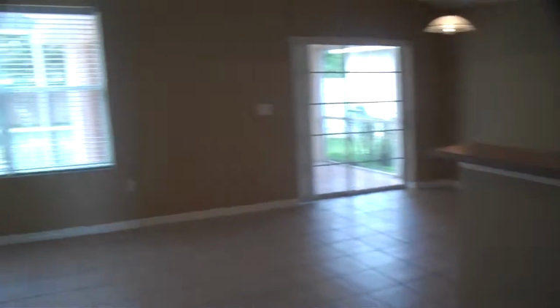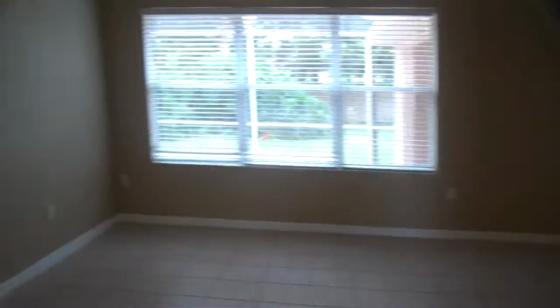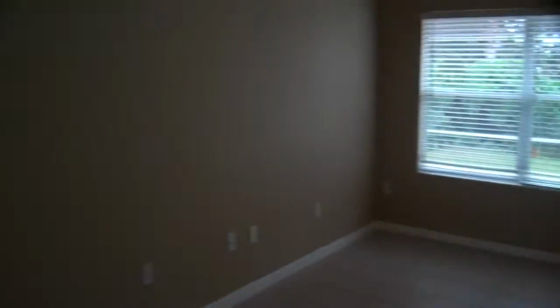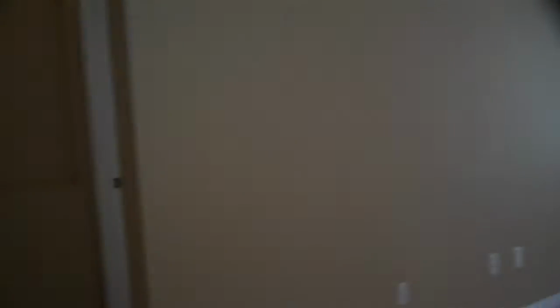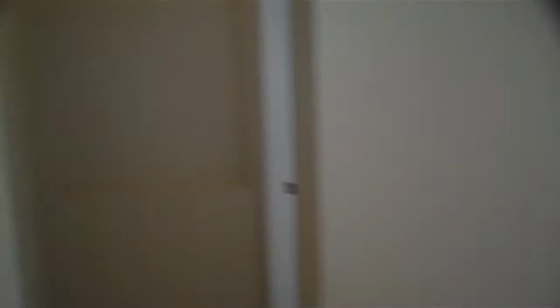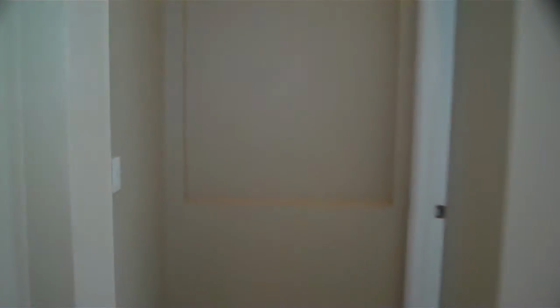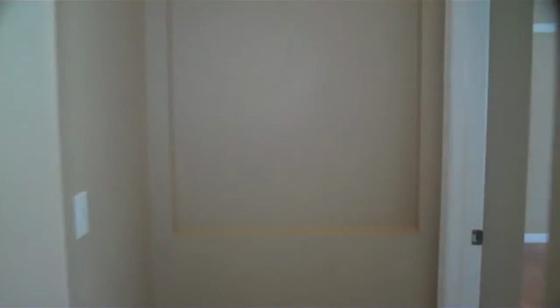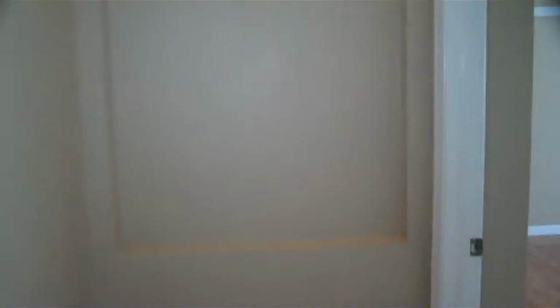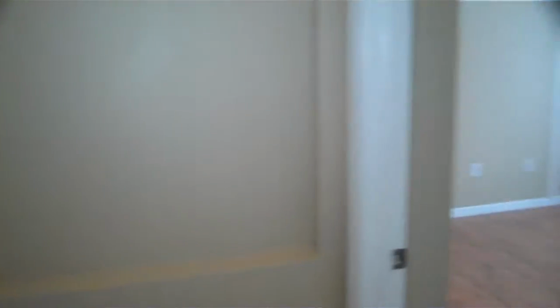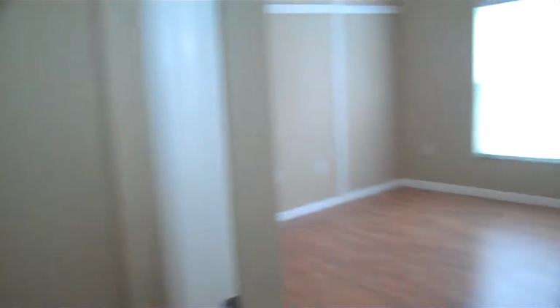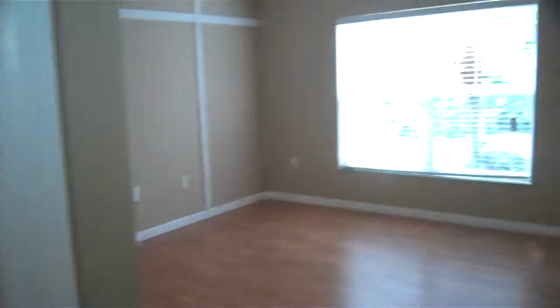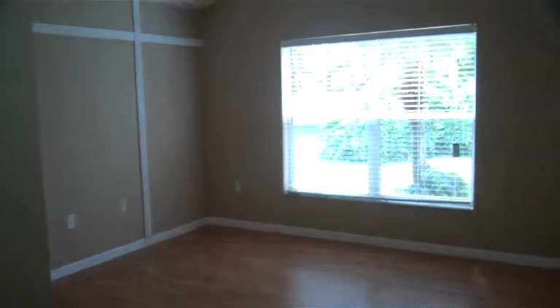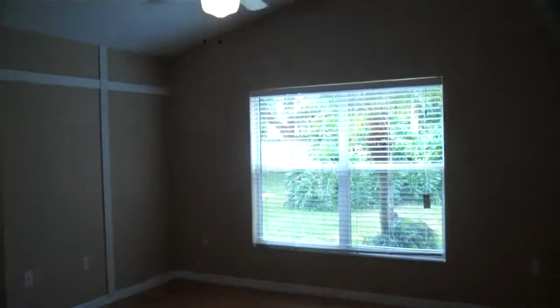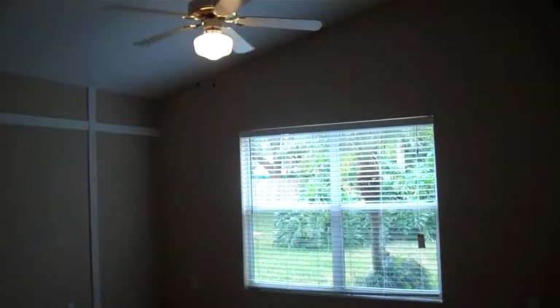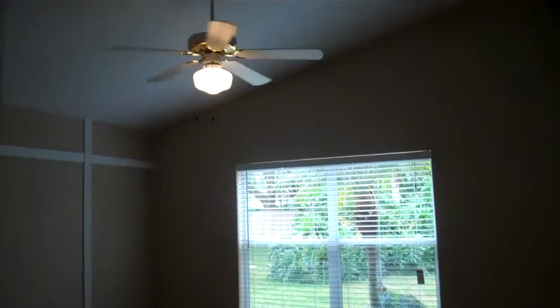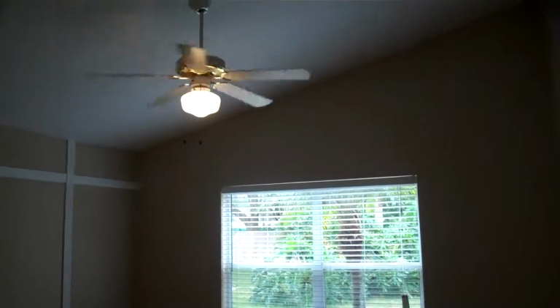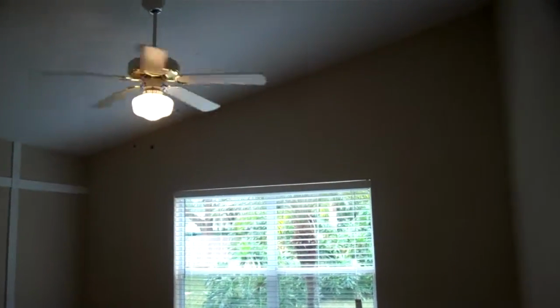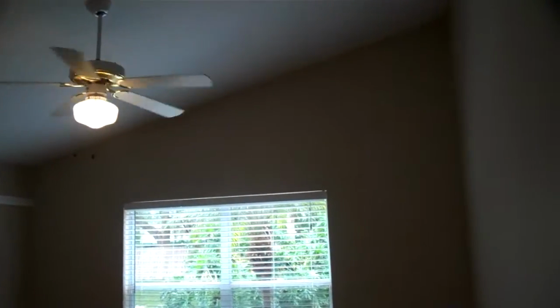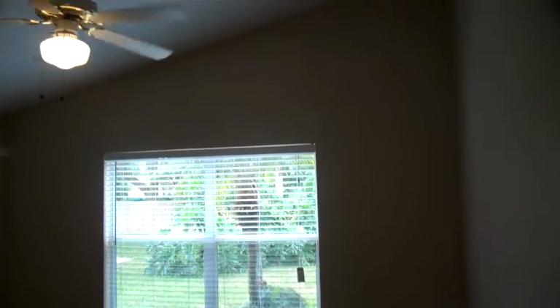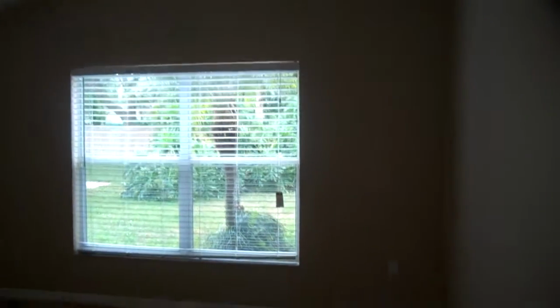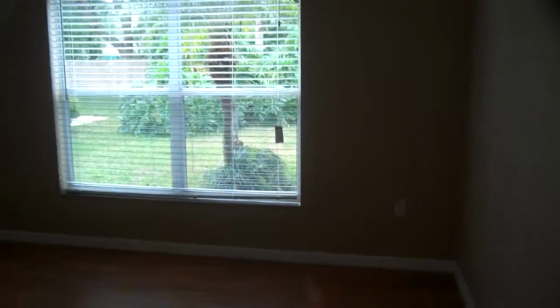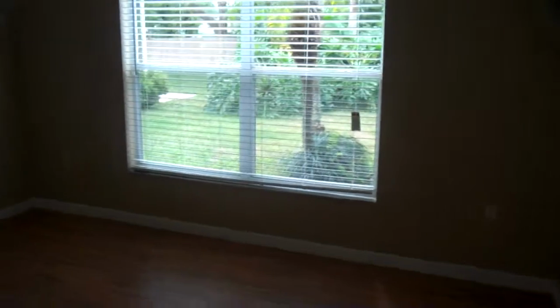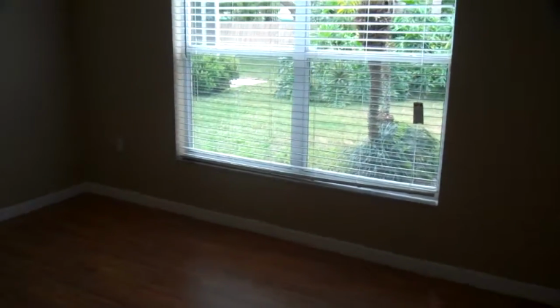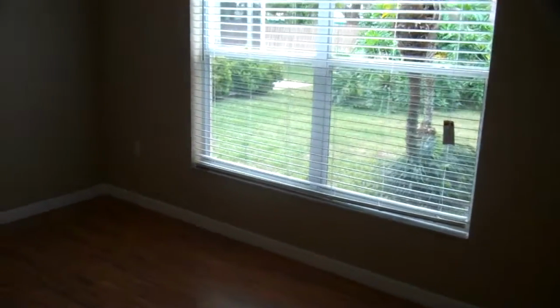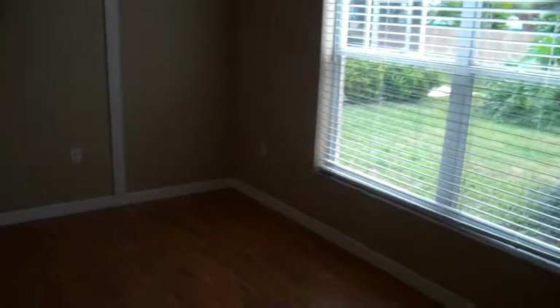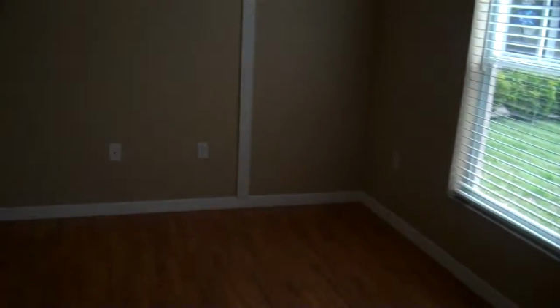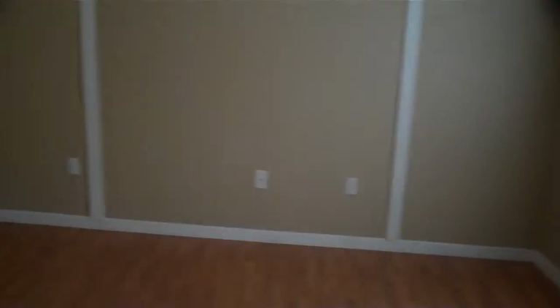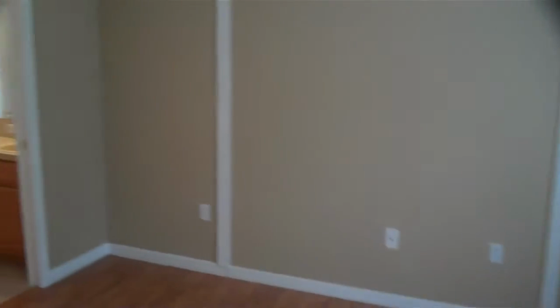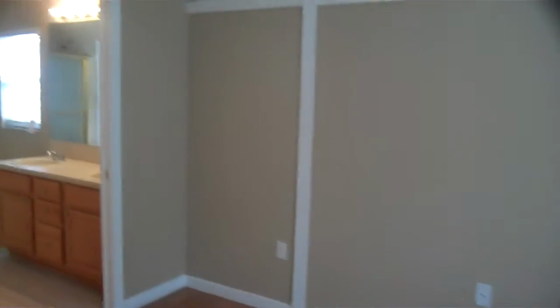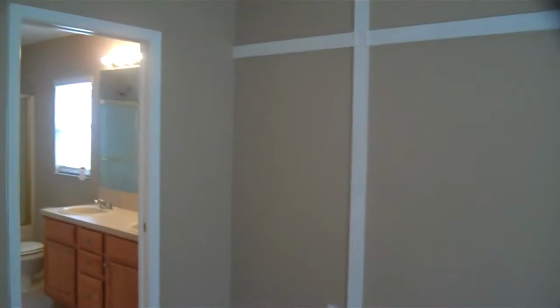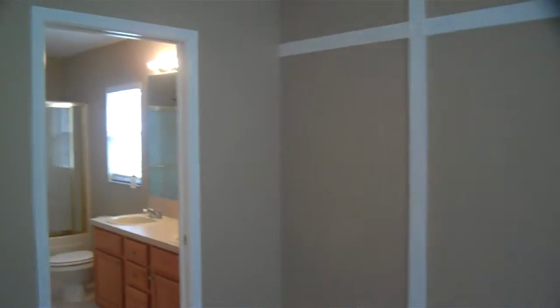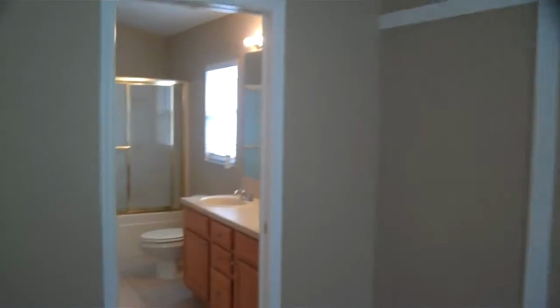And here's the master bedroom. Nice tall ceilings once again, hardwood floors — really nice hardwood floors. Got the crown molding all around. It's really nice.